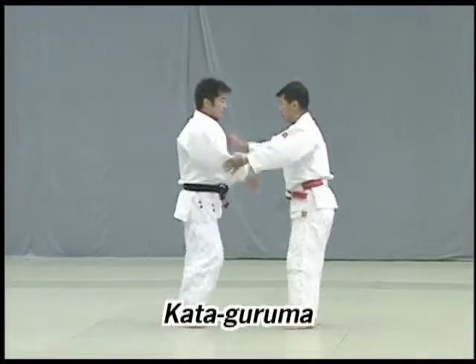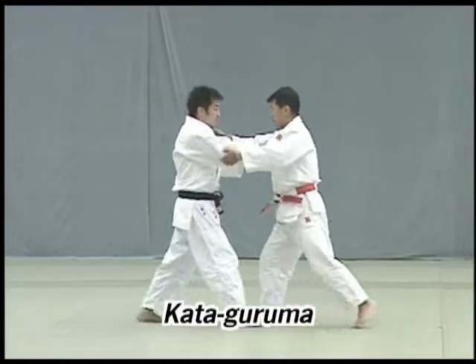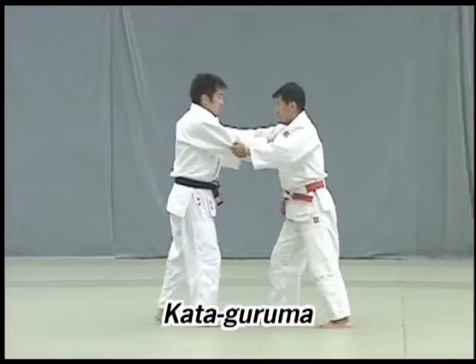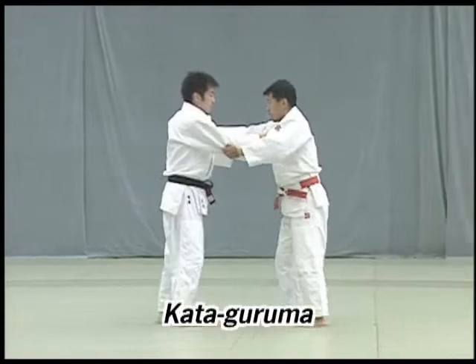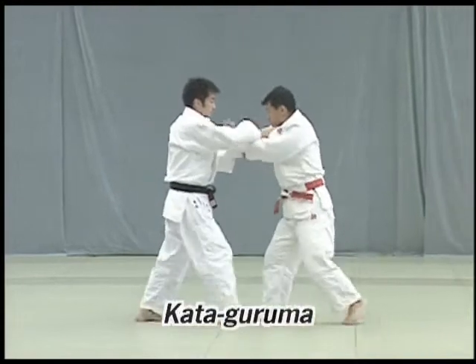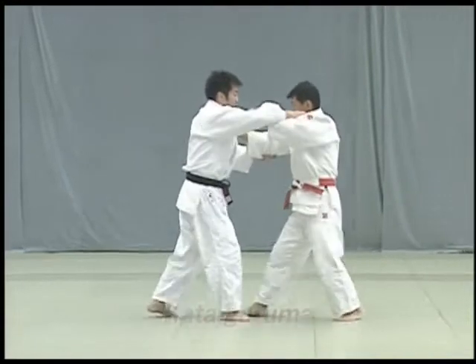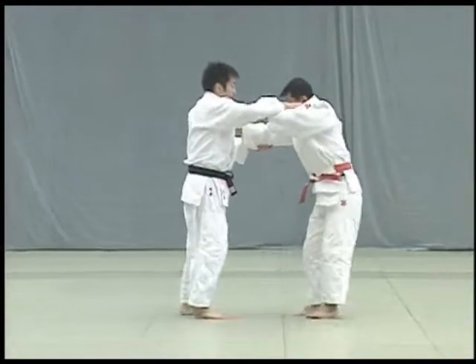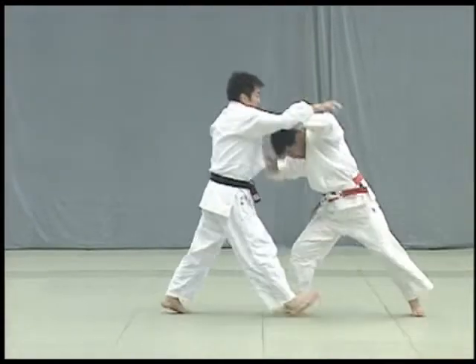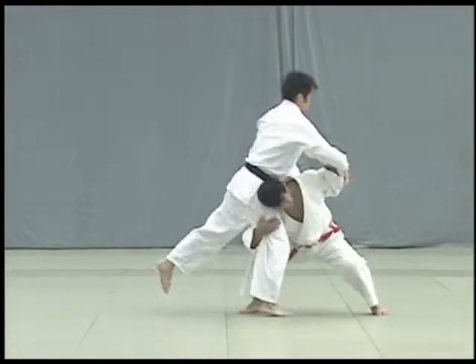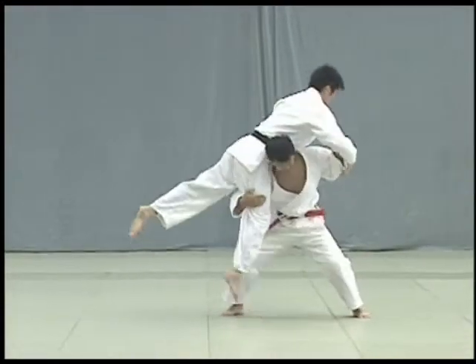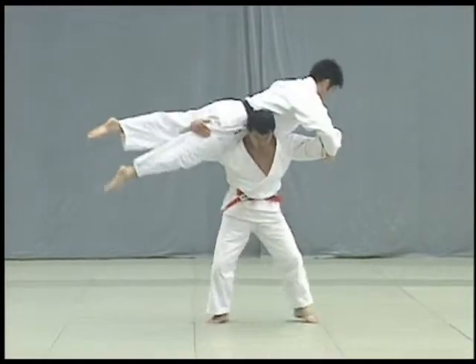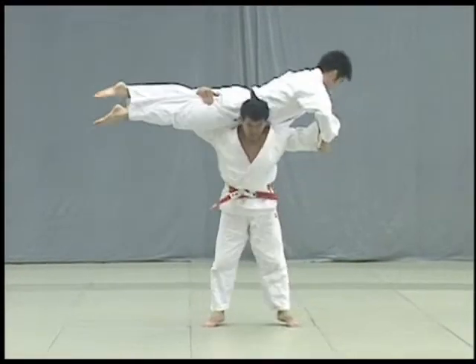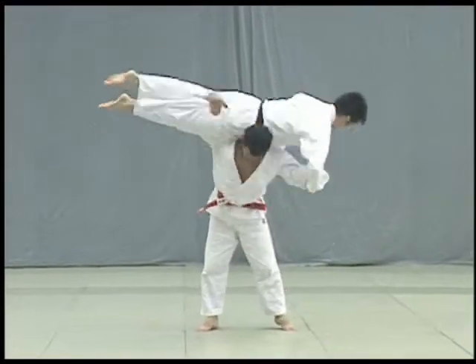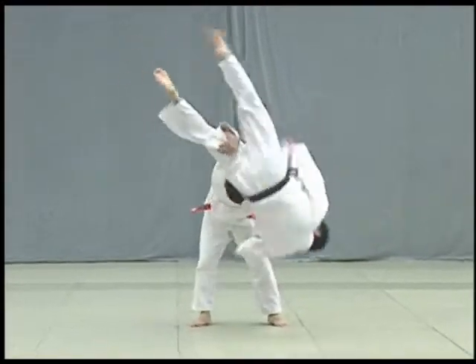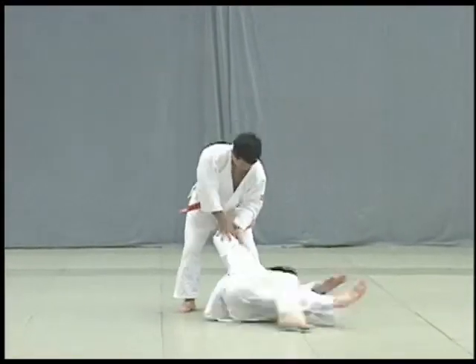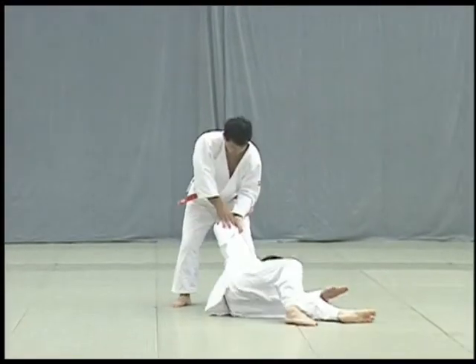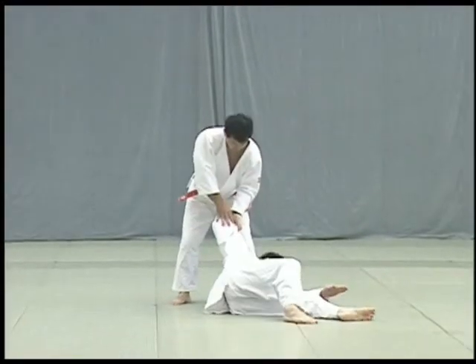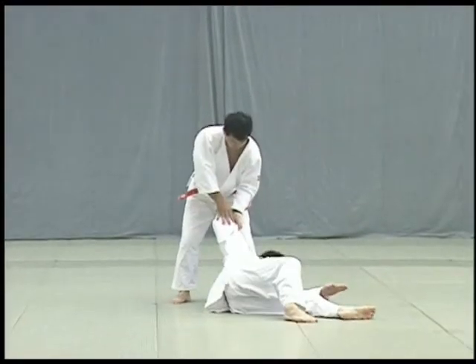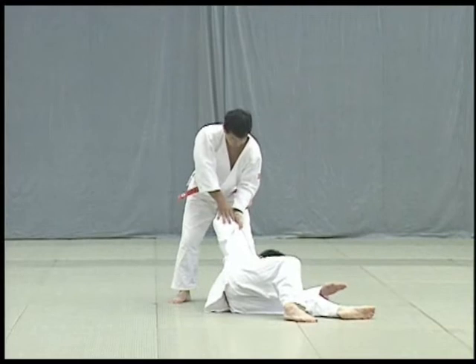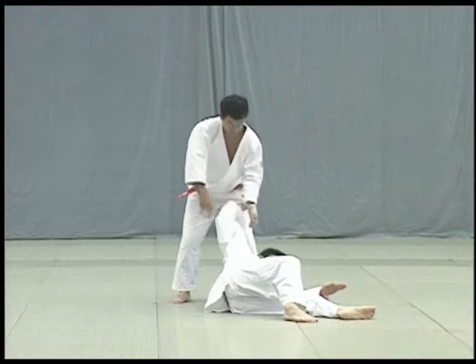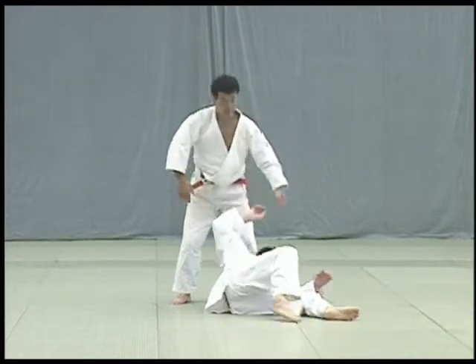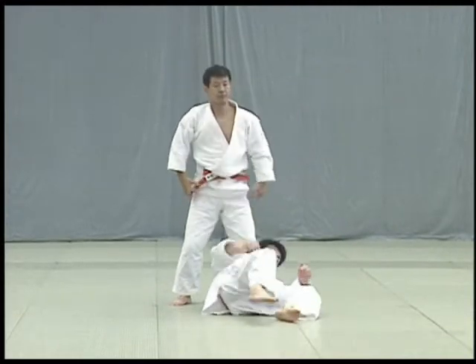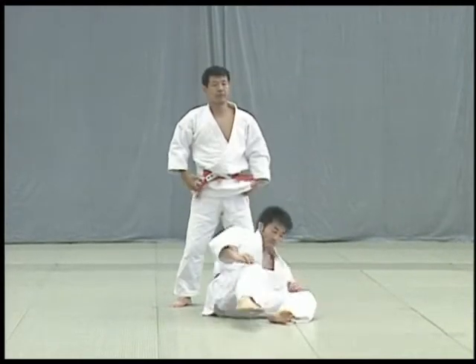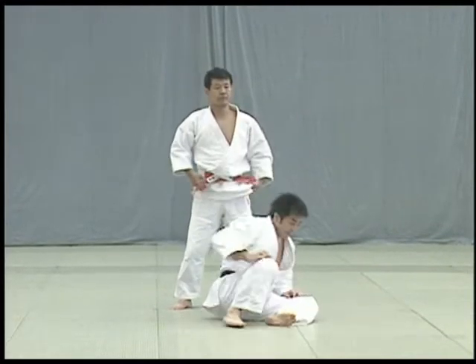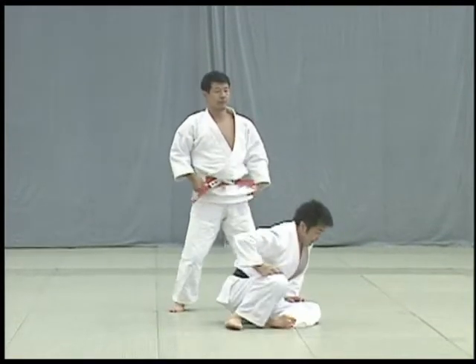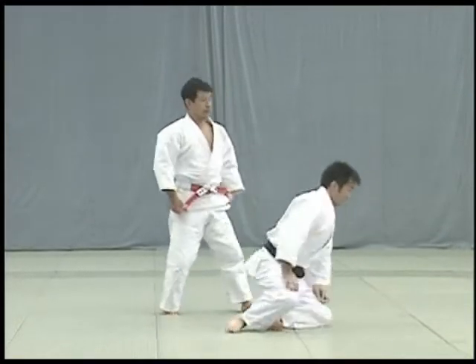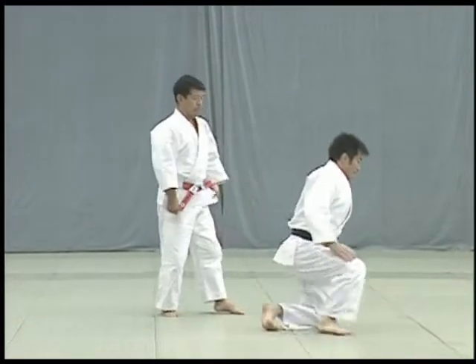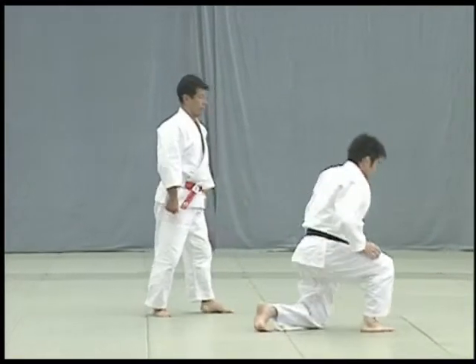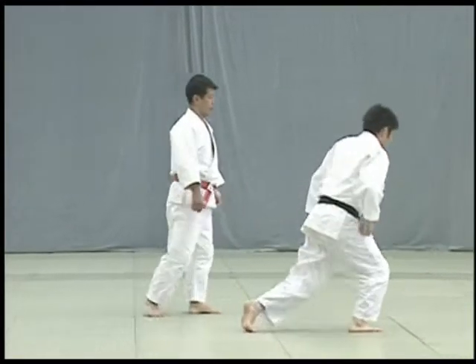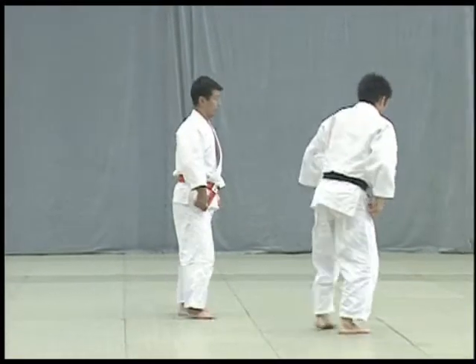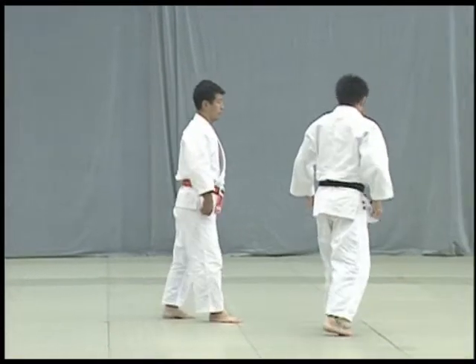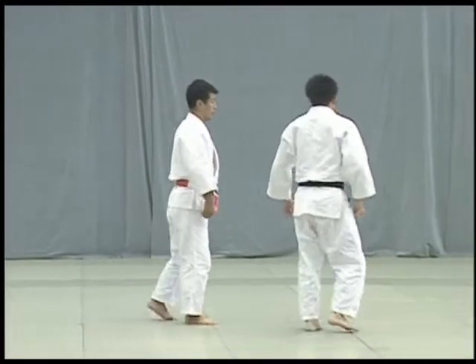Kataguruma. Tori uses his hips to lift Uke on his shoulders in one unified movement and throws him forward diagonally. Take care to perform the throw in the middle of the dojo.